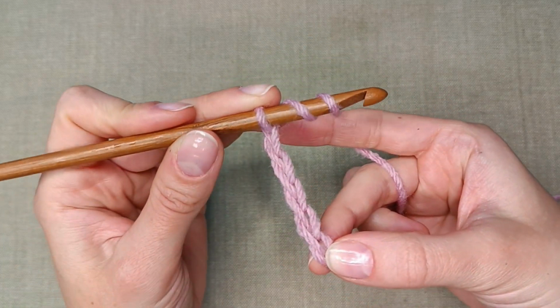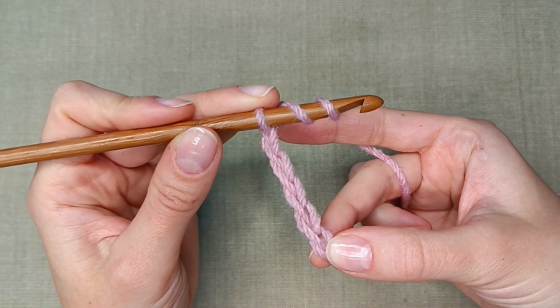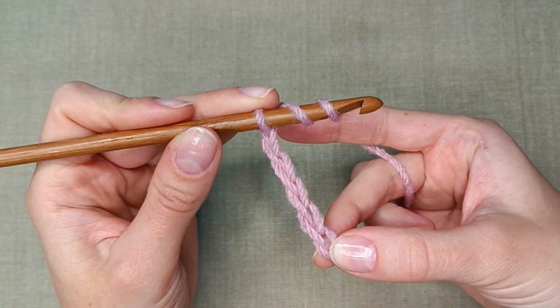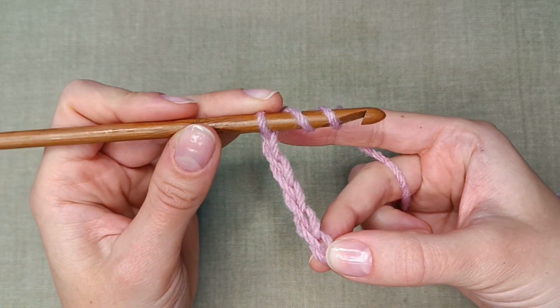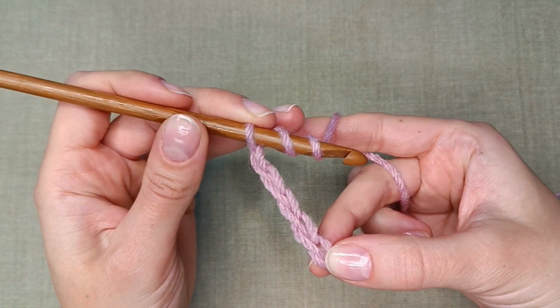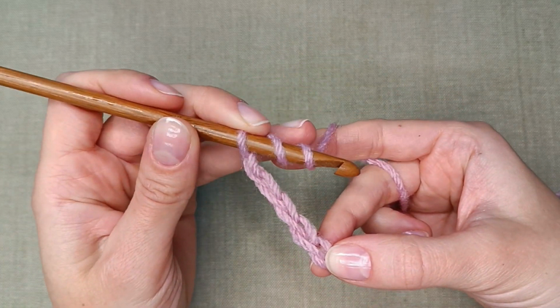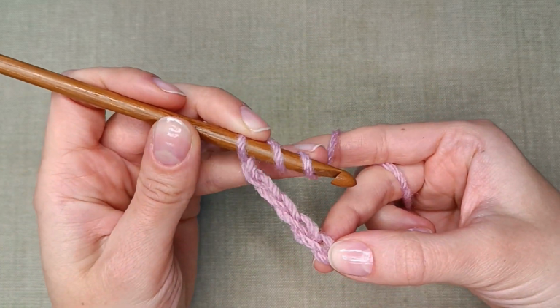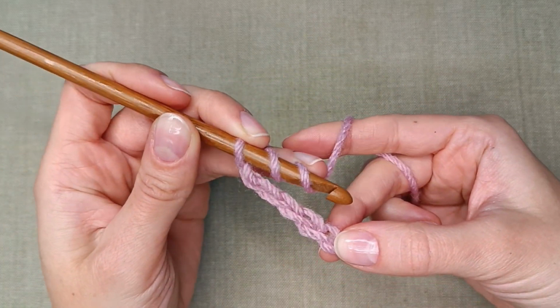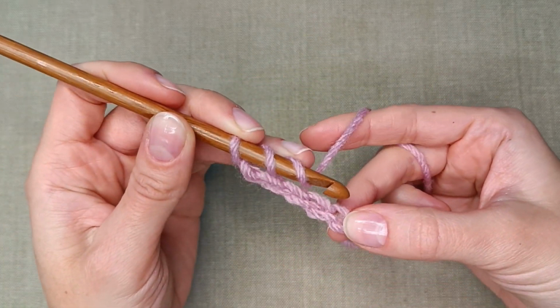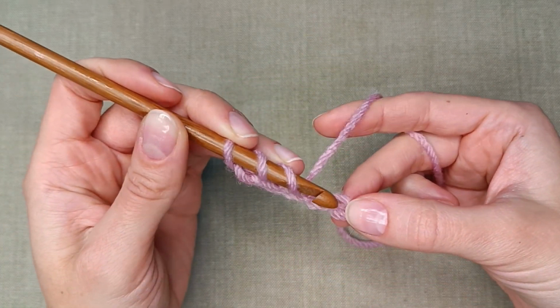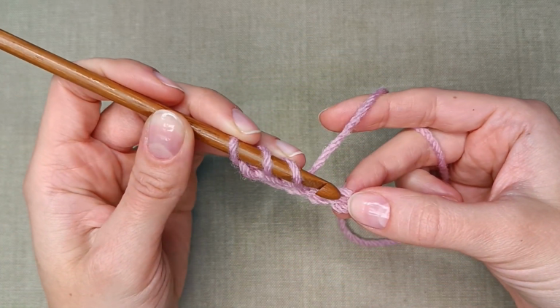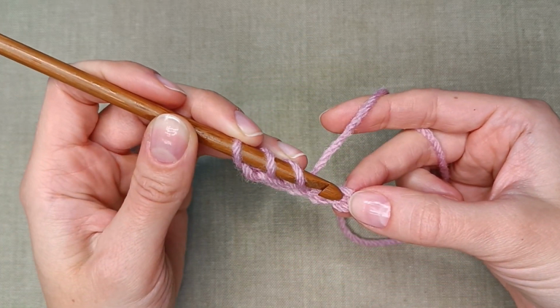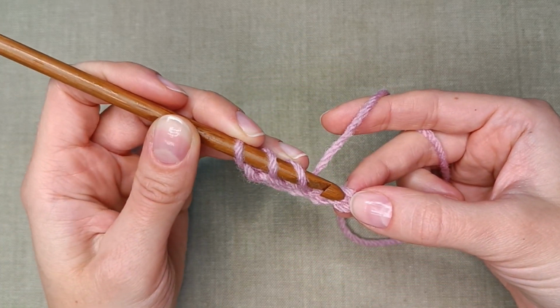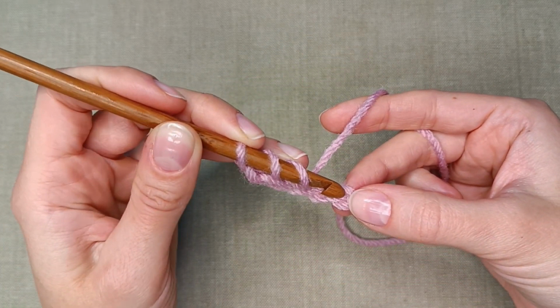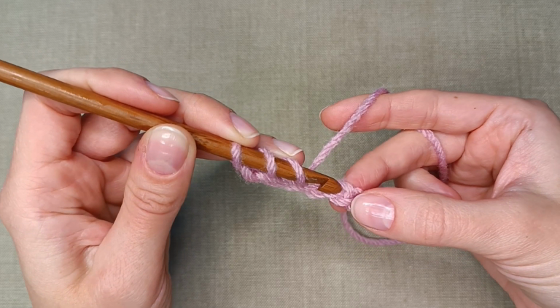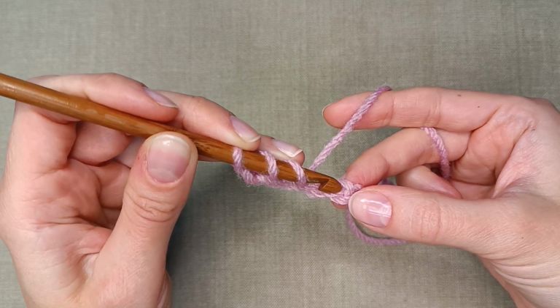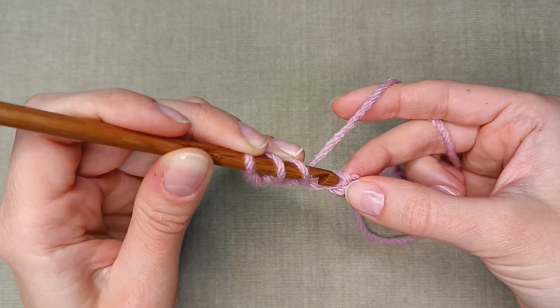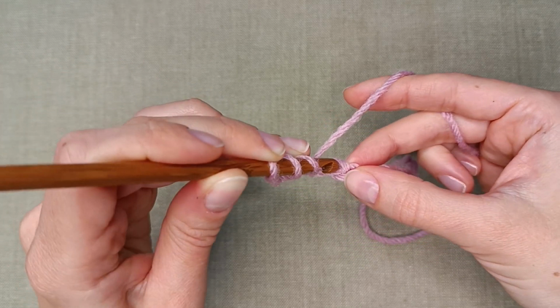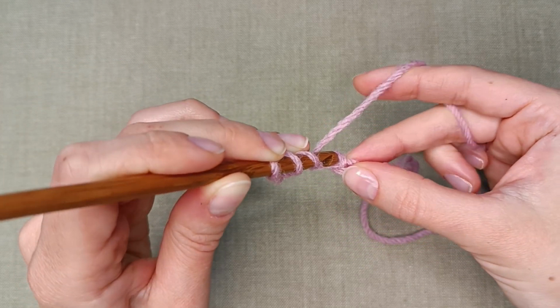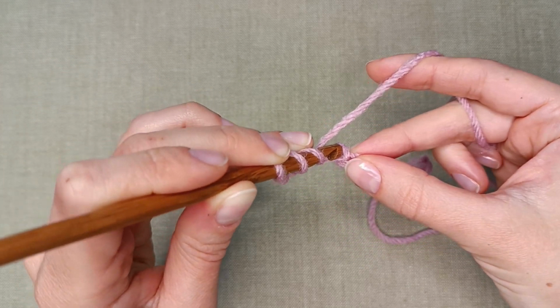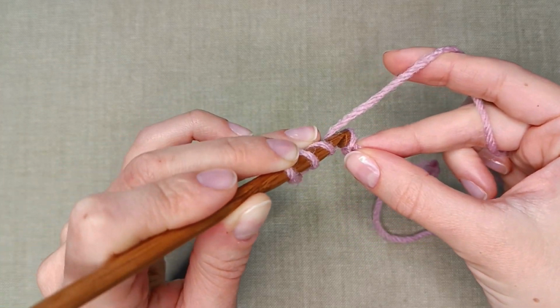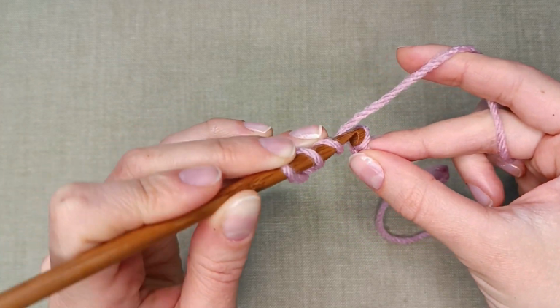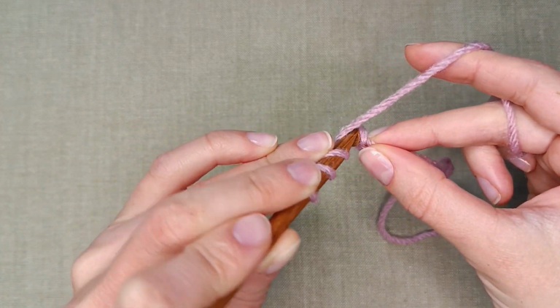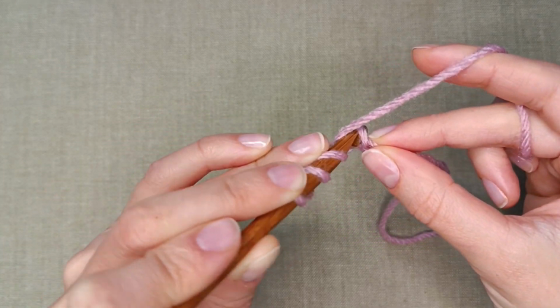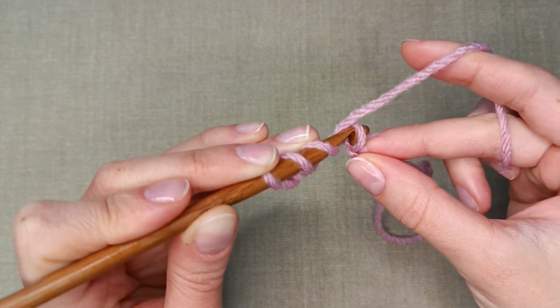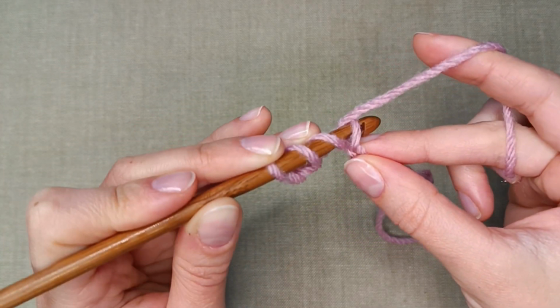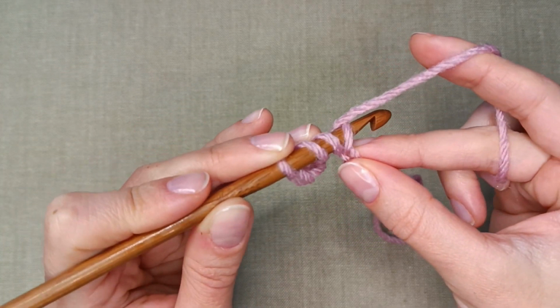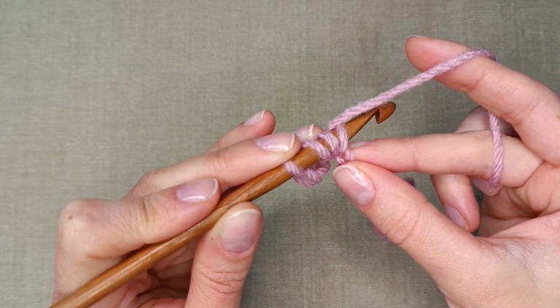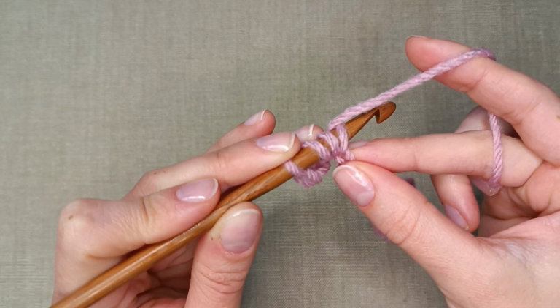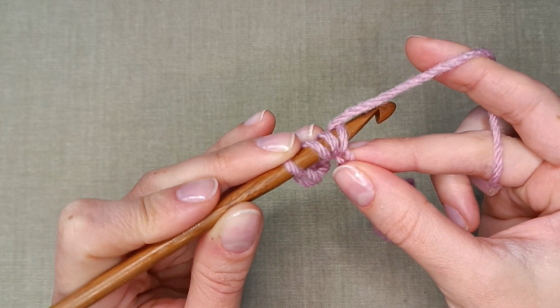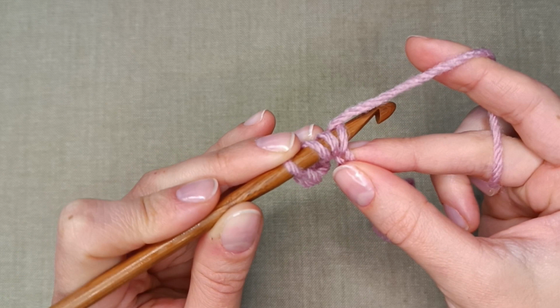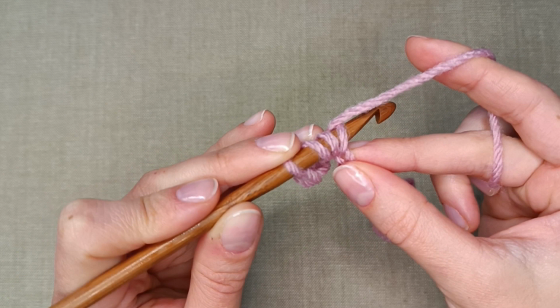Now find the 5th chain stitch counting from the hook. Insert the hook in the stitch, keeping an eye on the yarn overs. We don't want them to unravel.